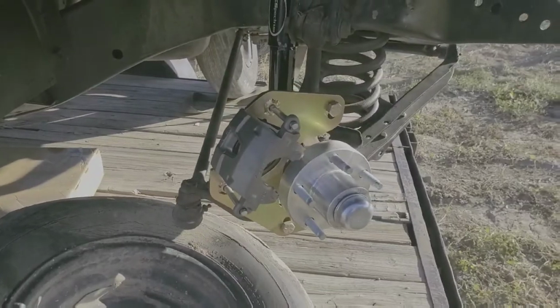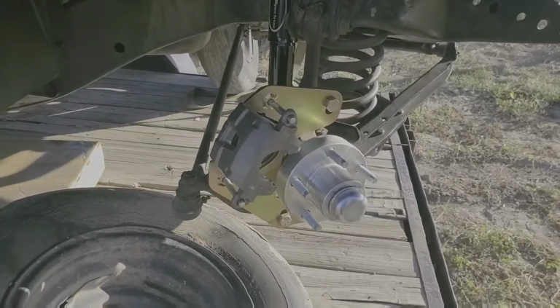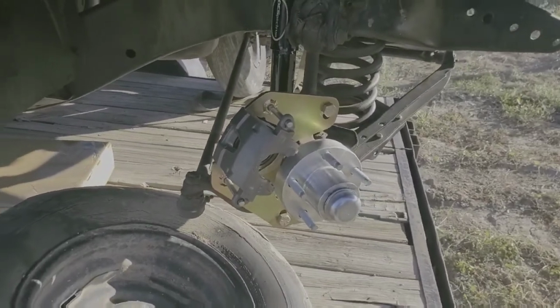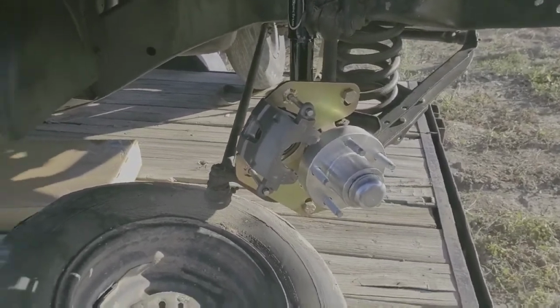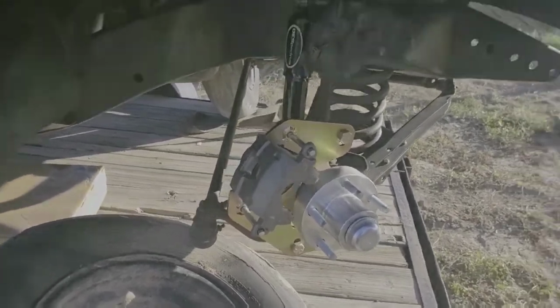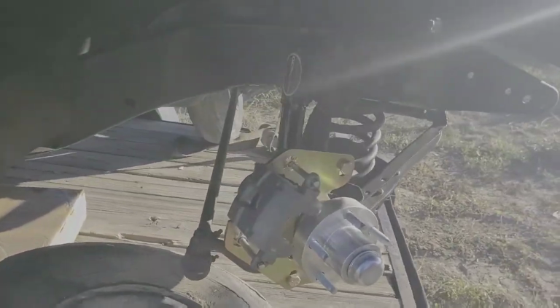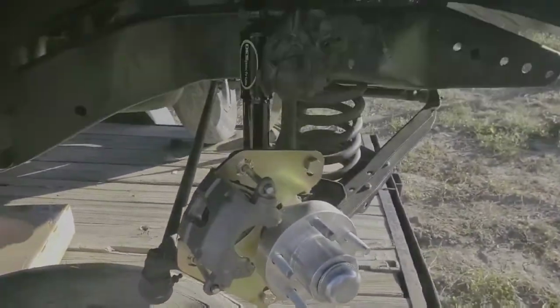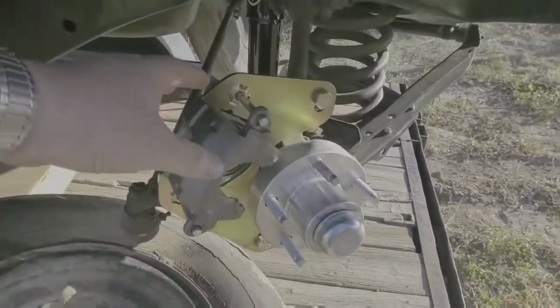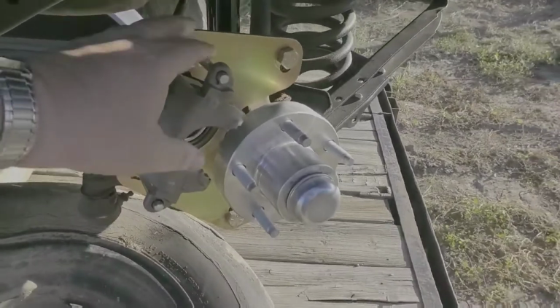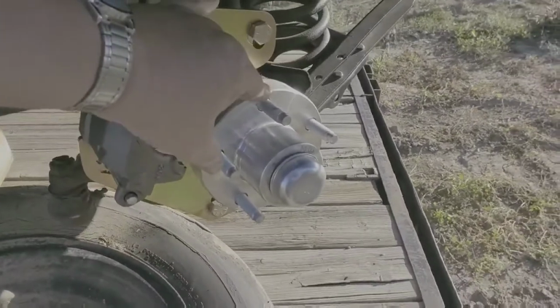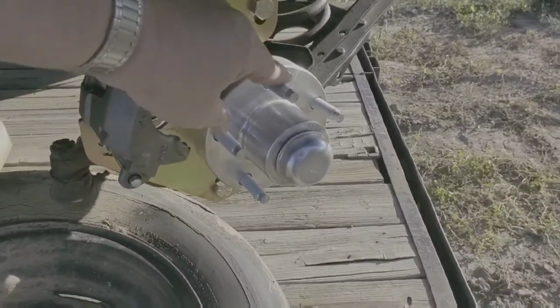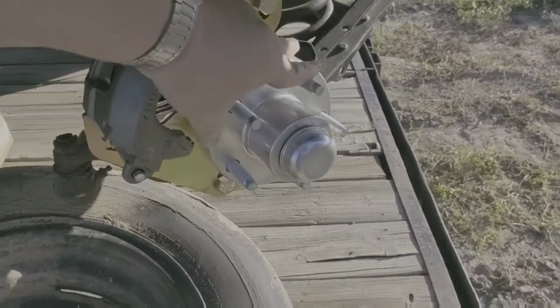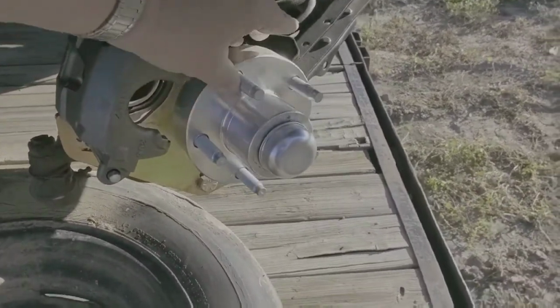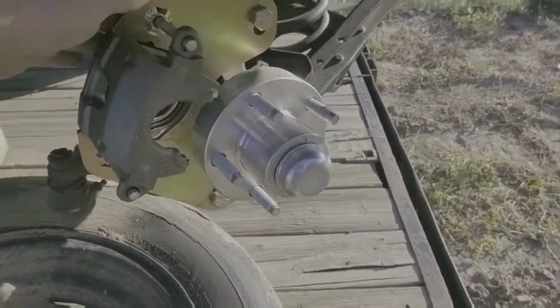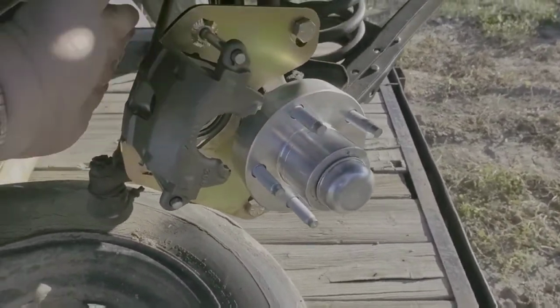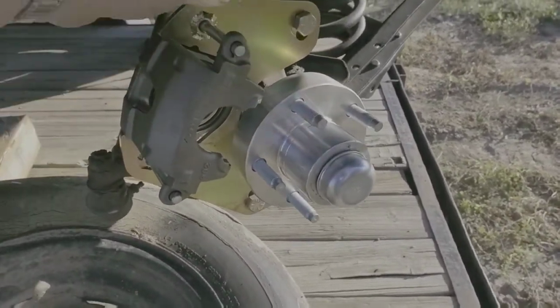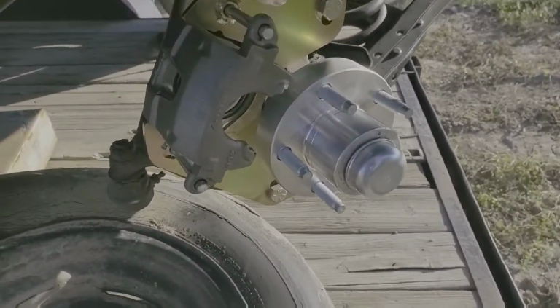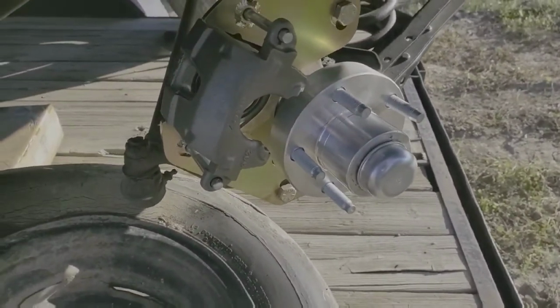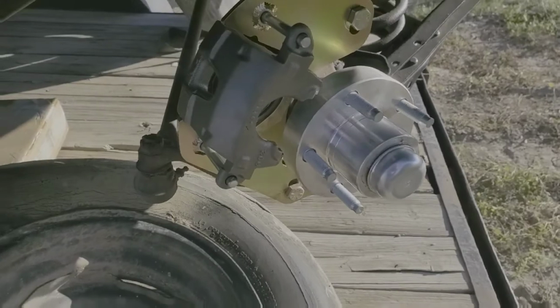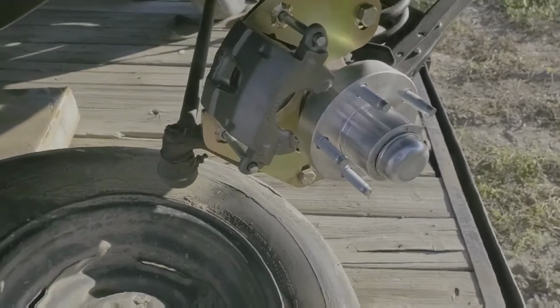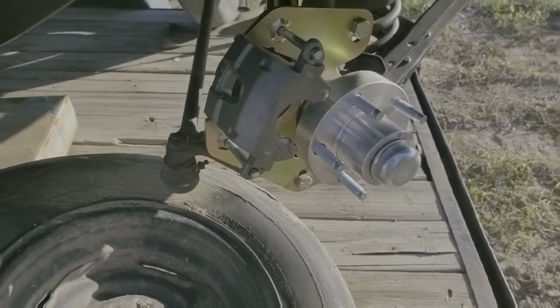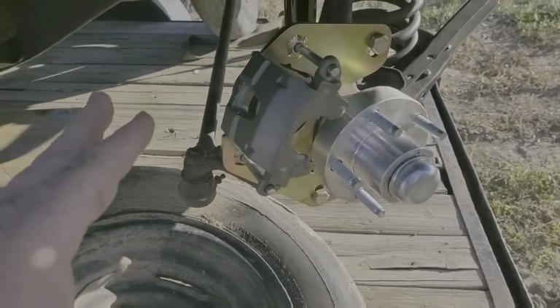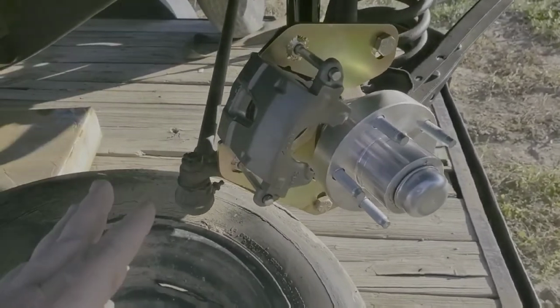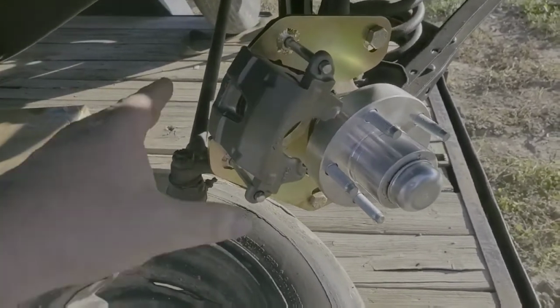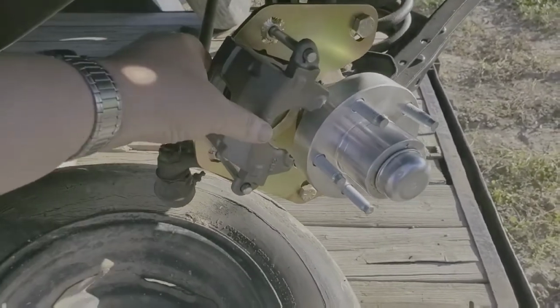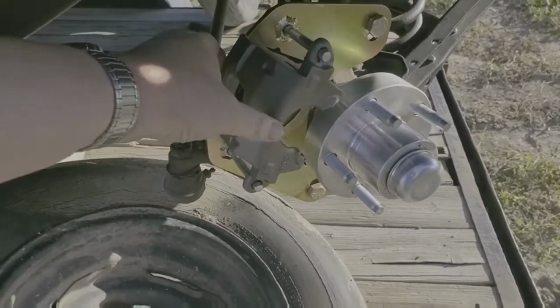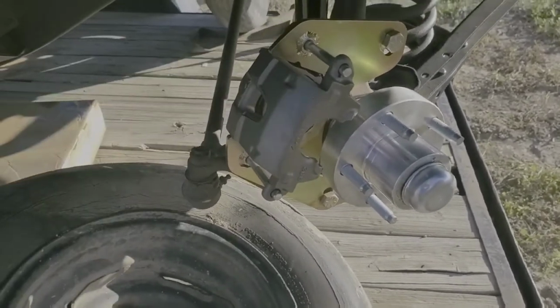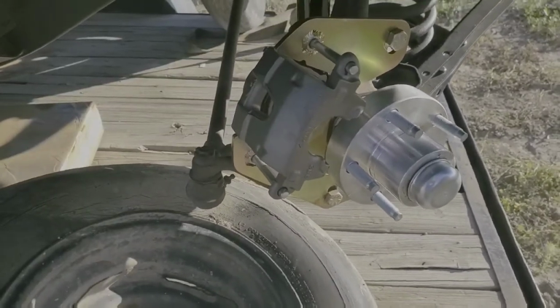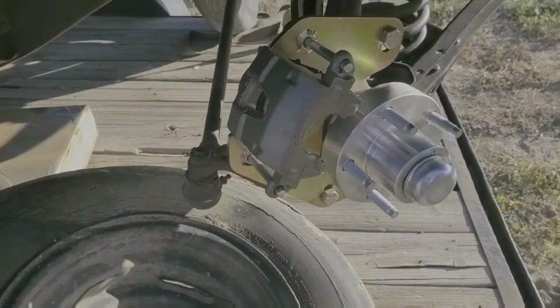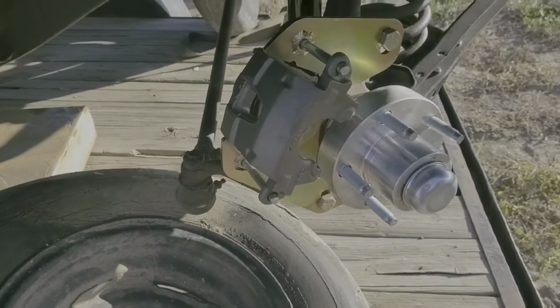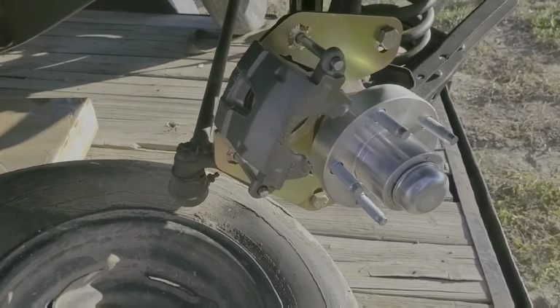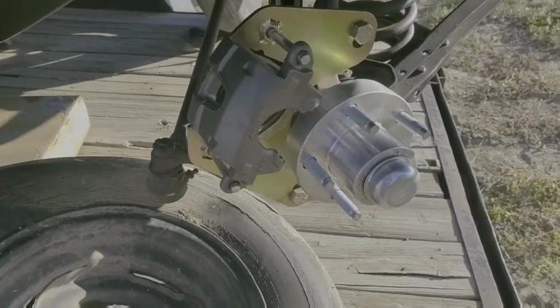All right guys, today we're going to go ahead and put pads in here. We're going to put the rotor on. I got these brakes from Scarebird Brakes — Scarebird Brakes out of Albuquerque, New Mexico.